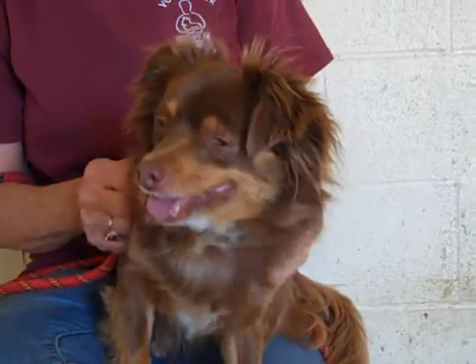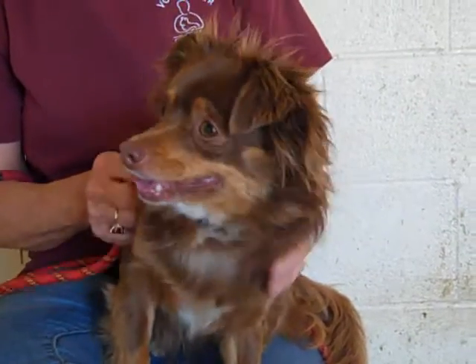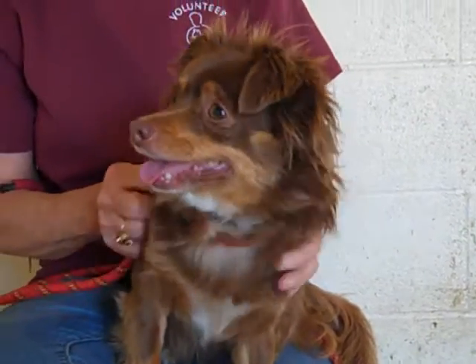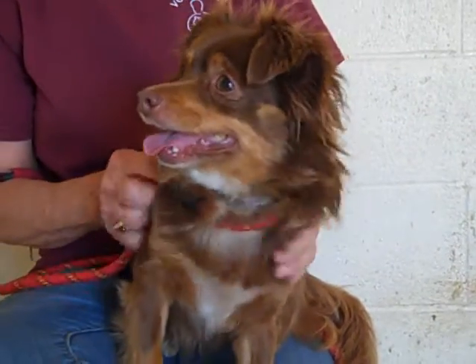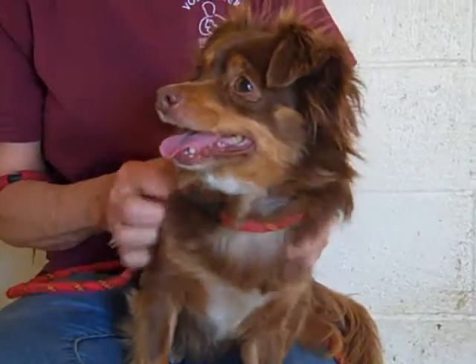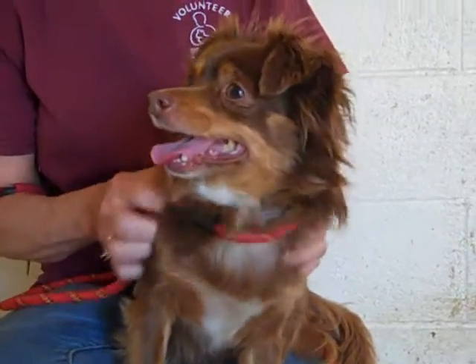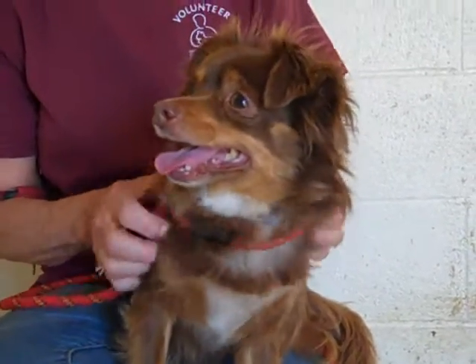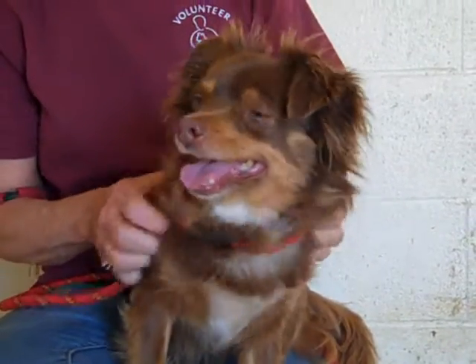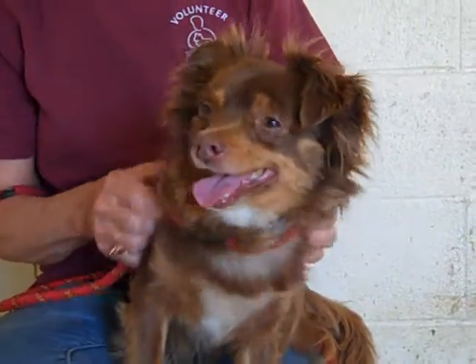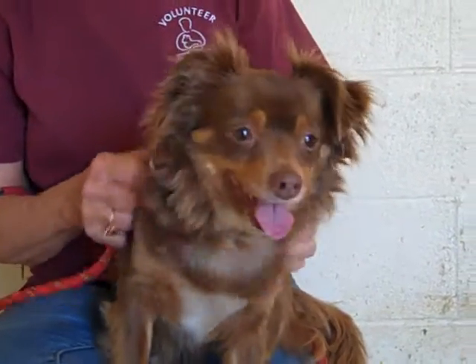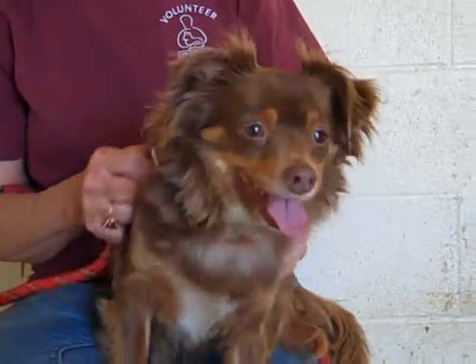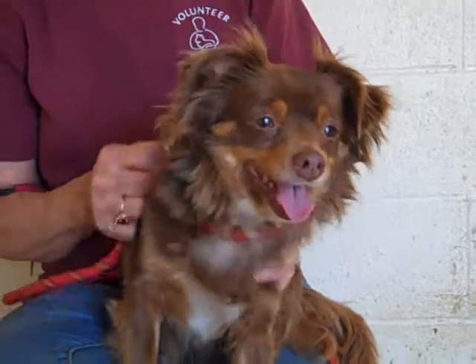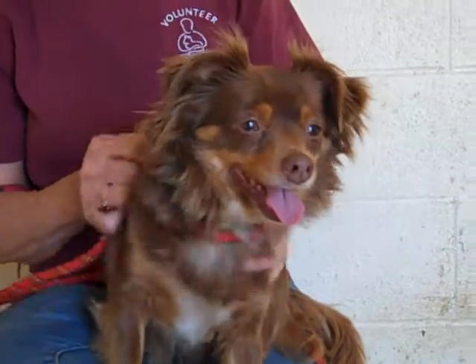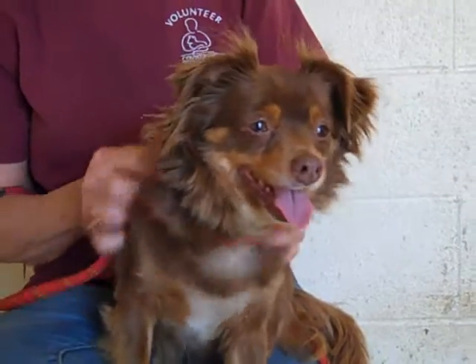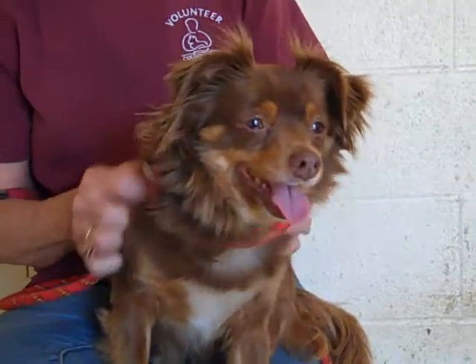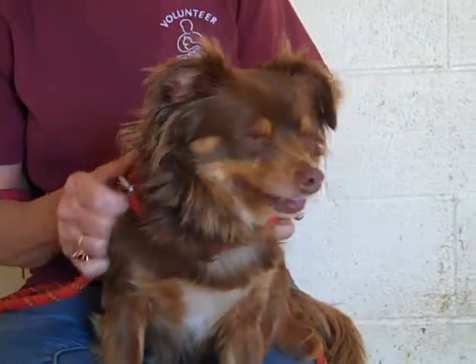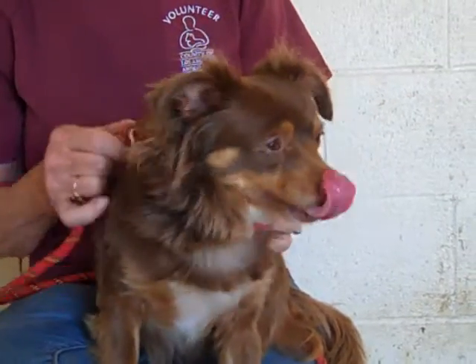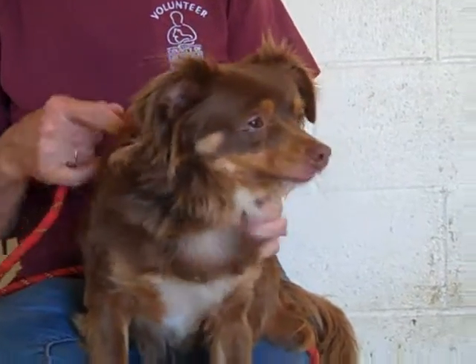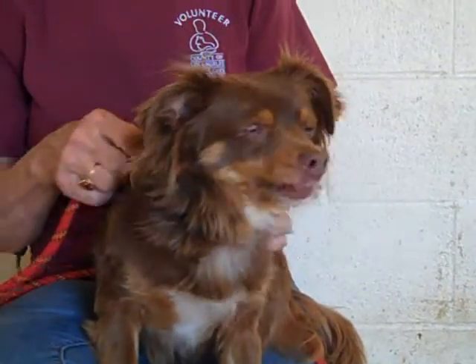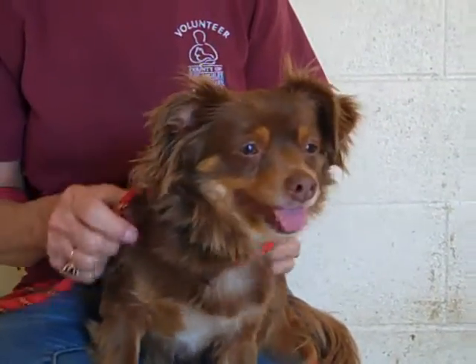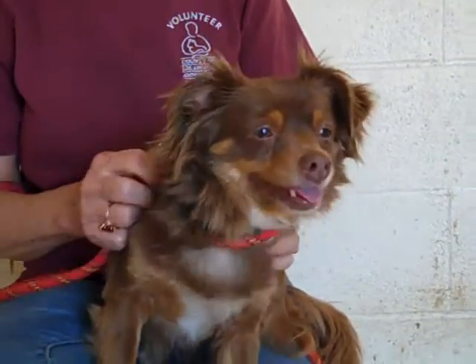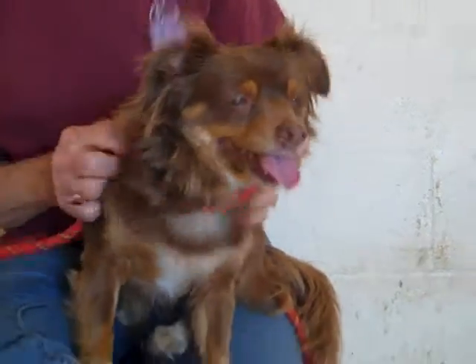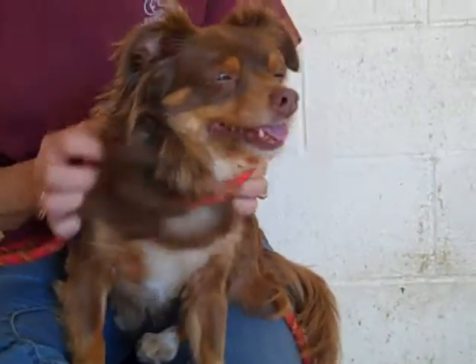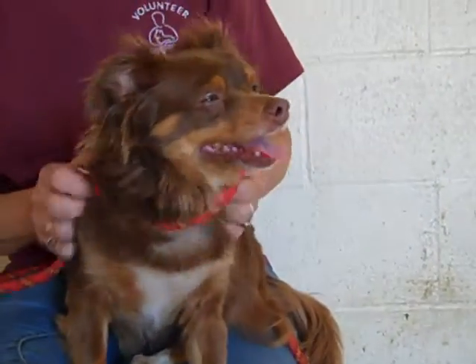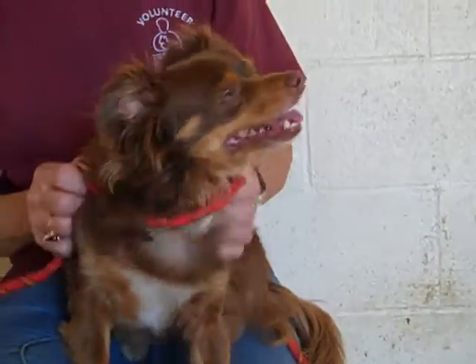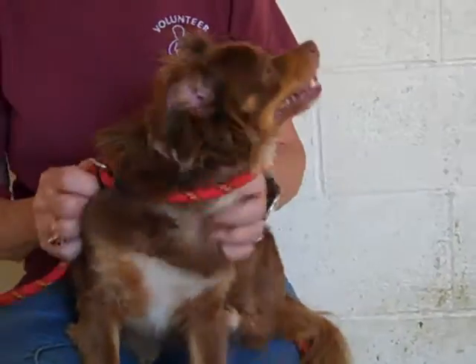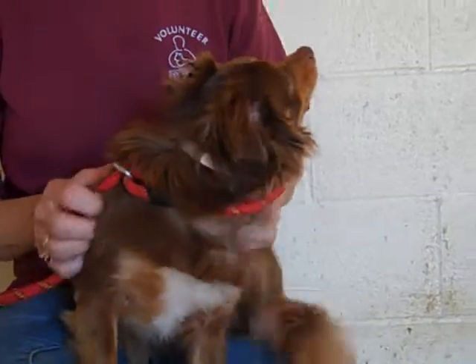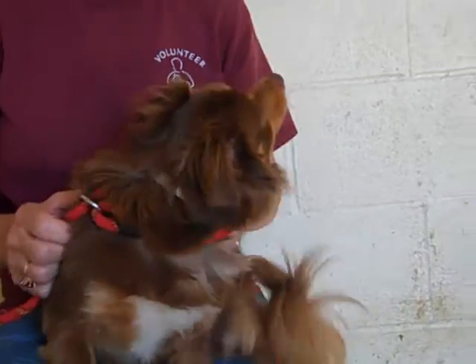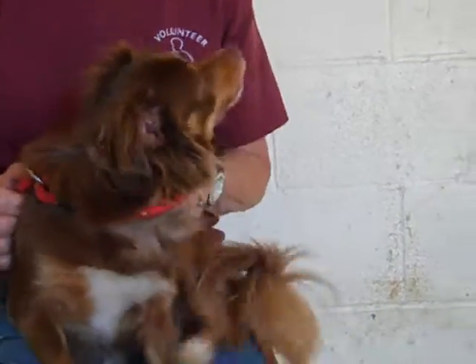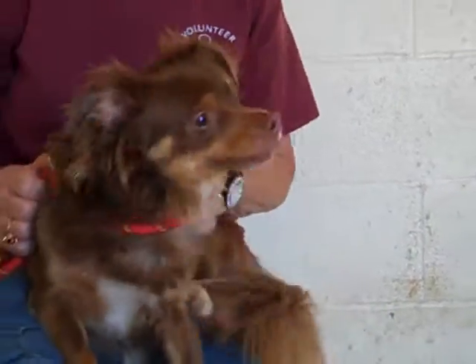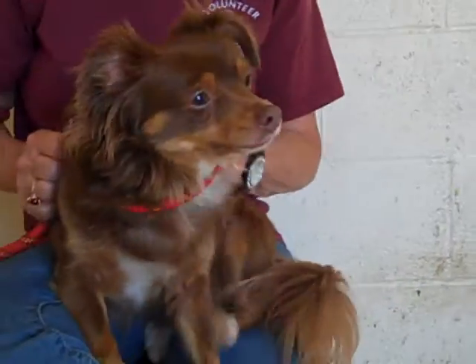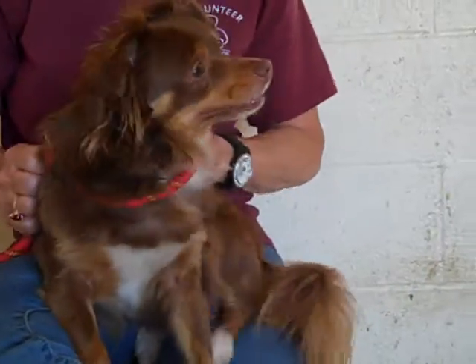She came to the Baldwin Park Animal Care Center as a stray from West Covina on July 3rd. Ginger weighs about 10 pounds. At two years old, she's probably not going to get much bigger, so she's a perfect teeny-sized dog.